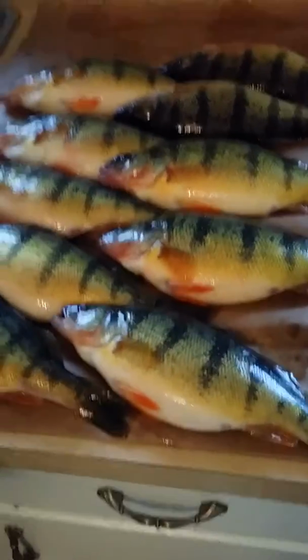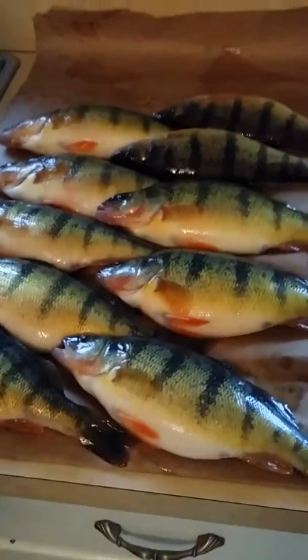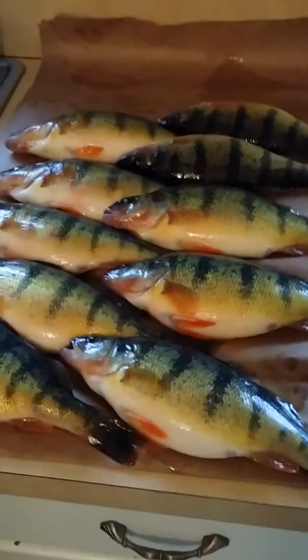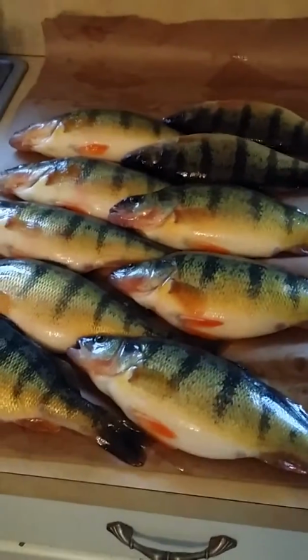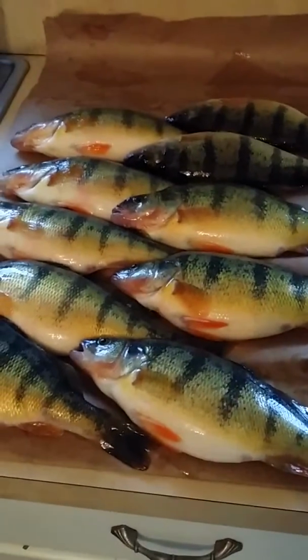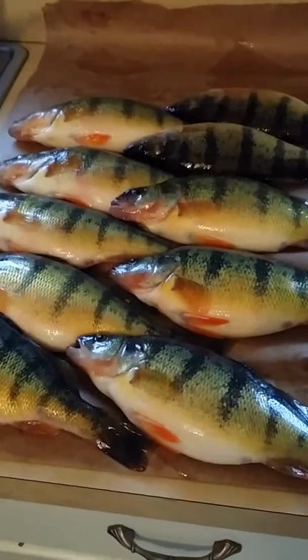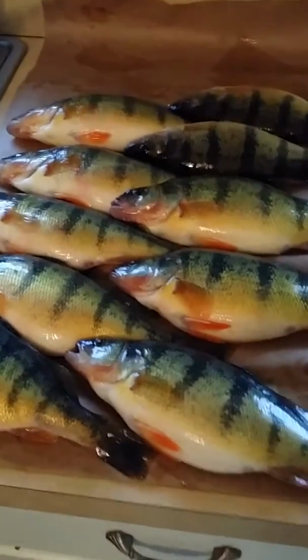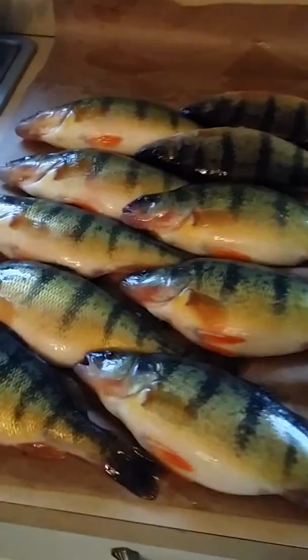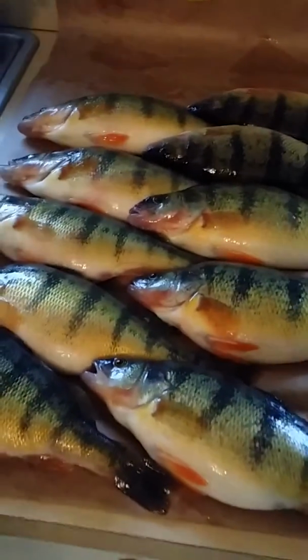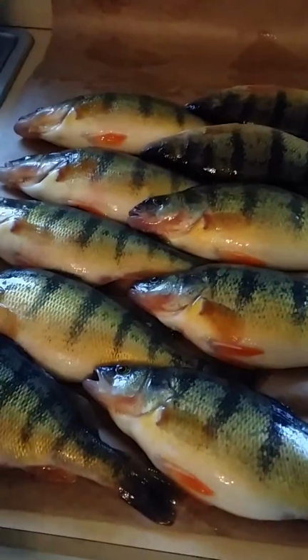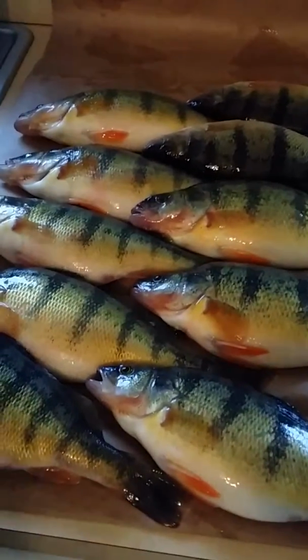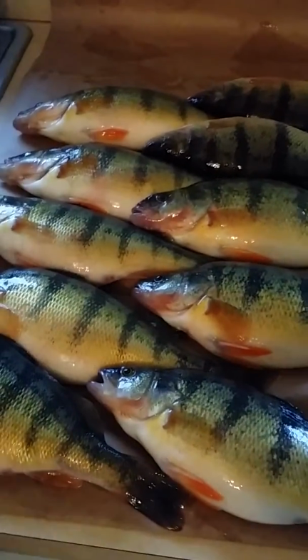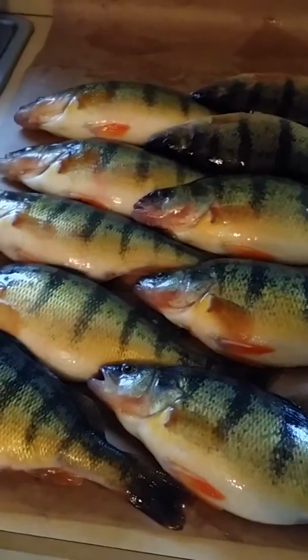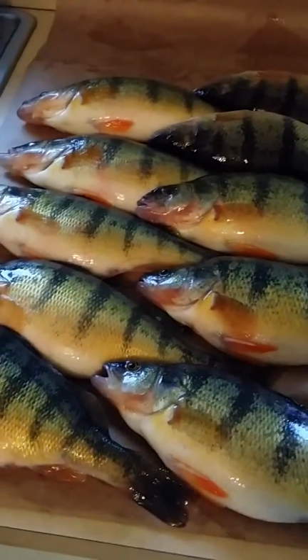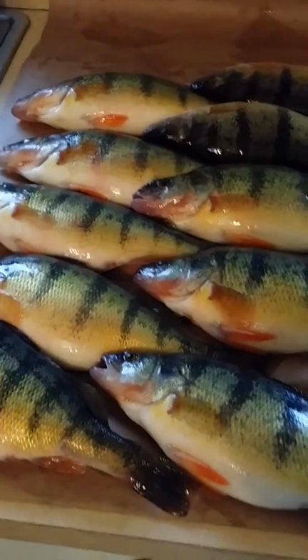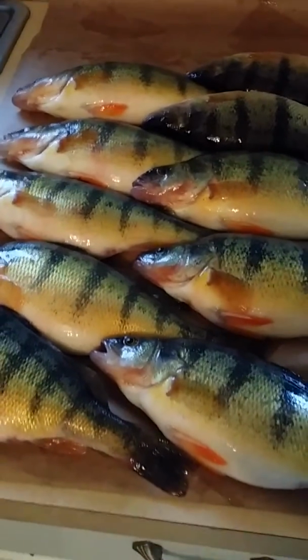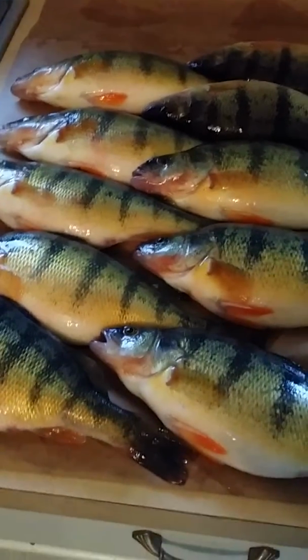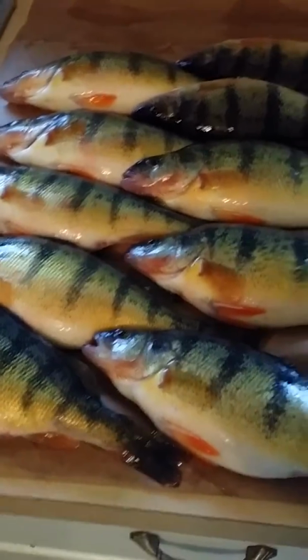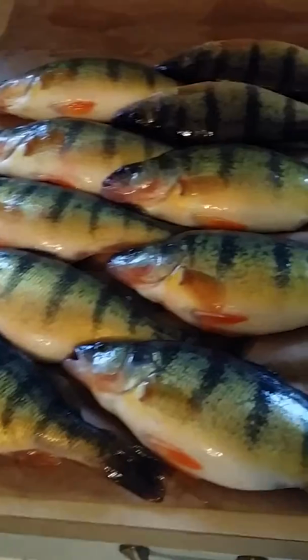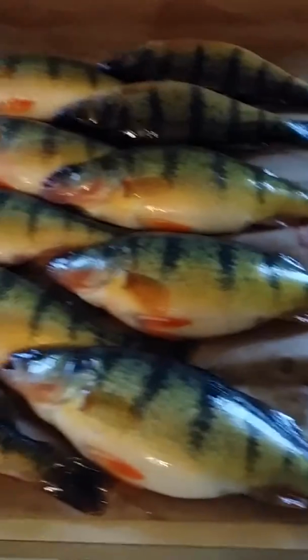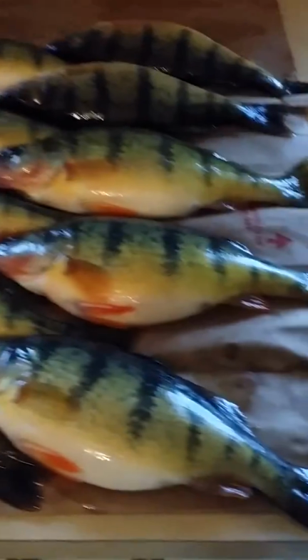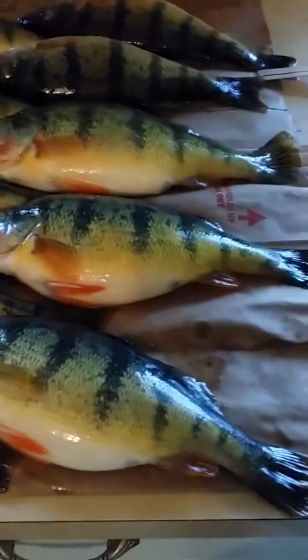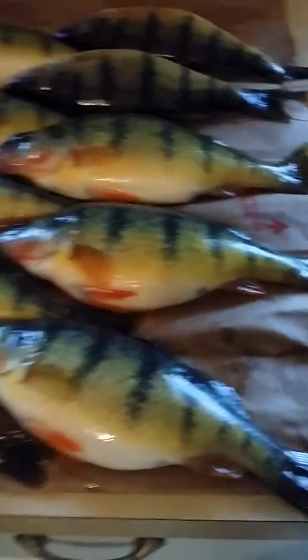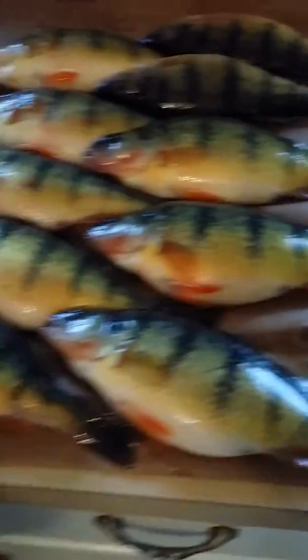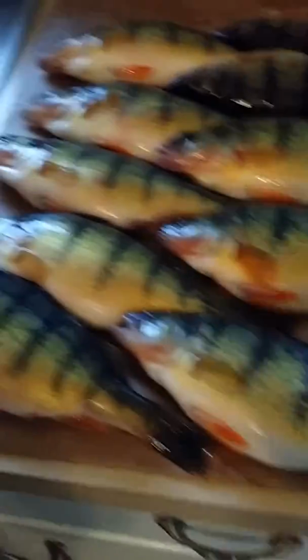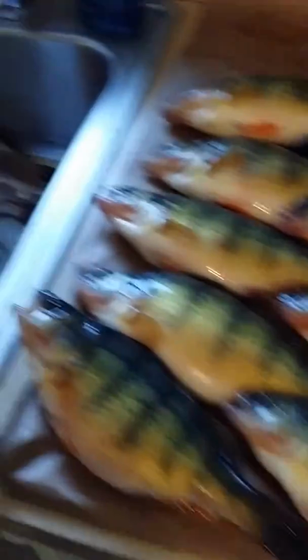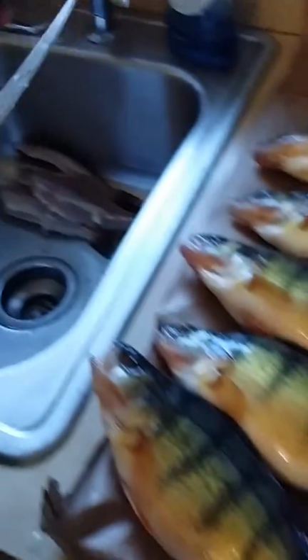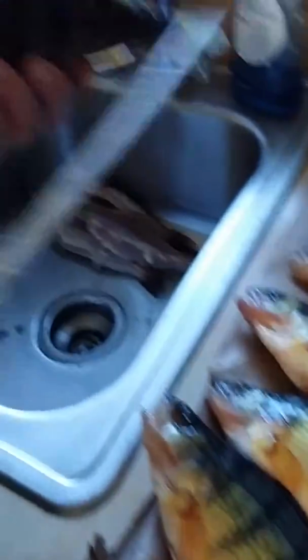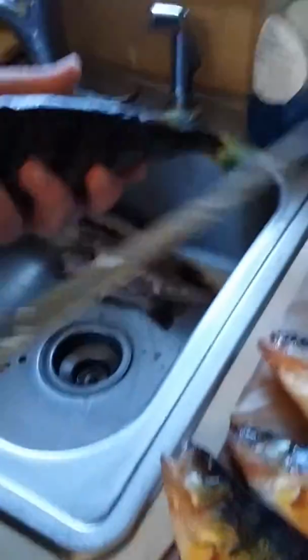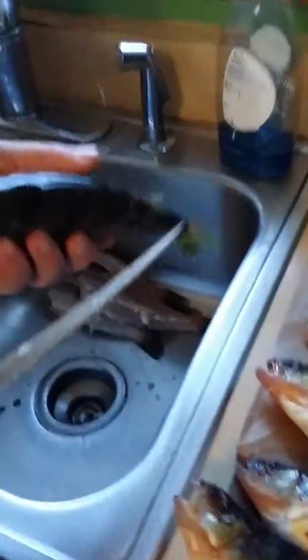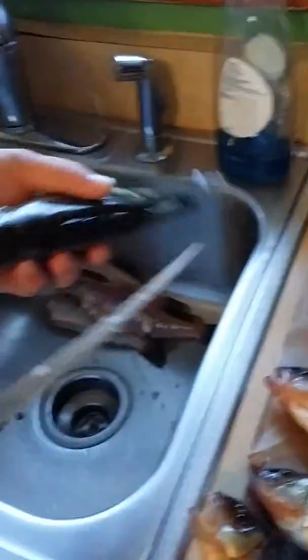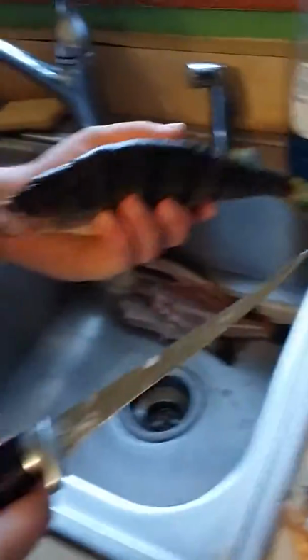Thought I'd do a little tutorial for you guys. Another way to clean perch, especially if you catch some smaller ones. These aren't that small, but it's a good way, a fast way to clean fish.